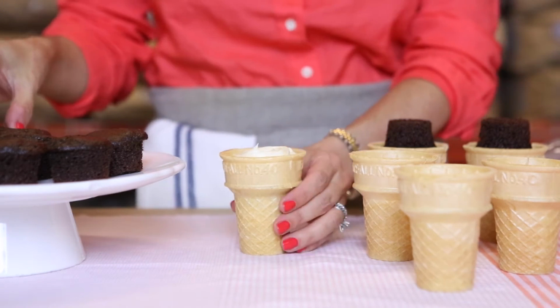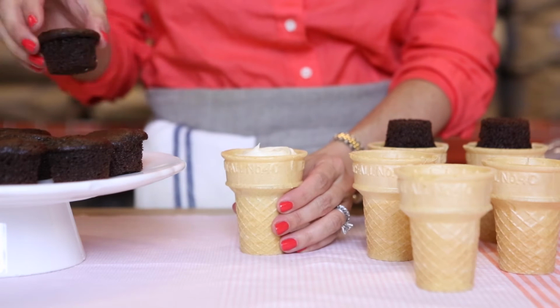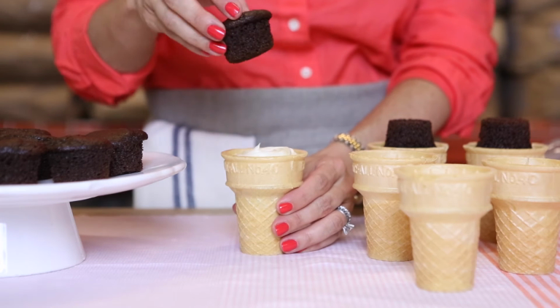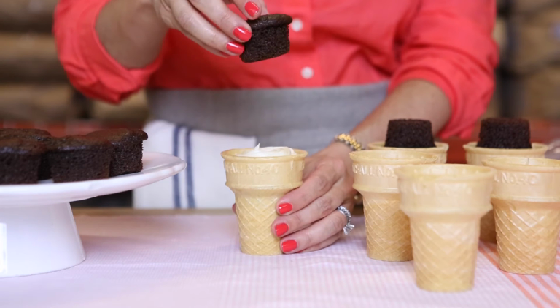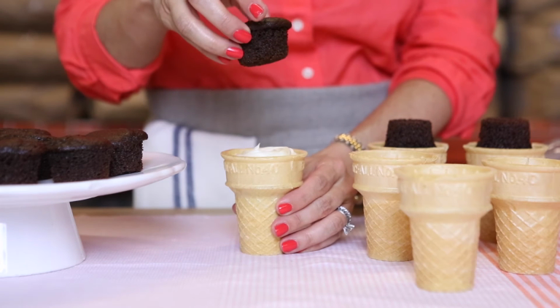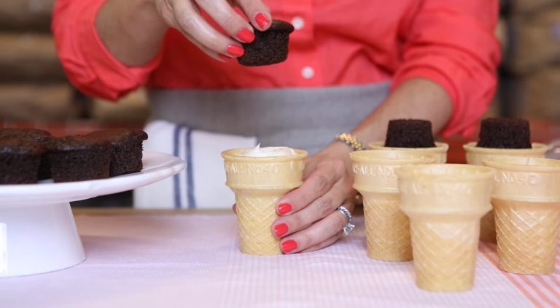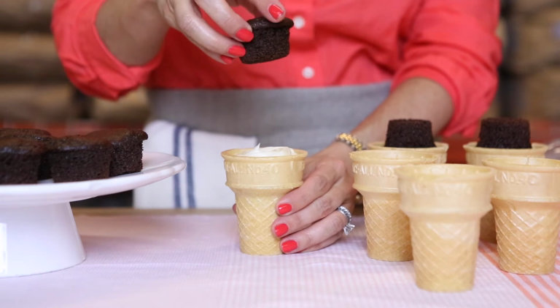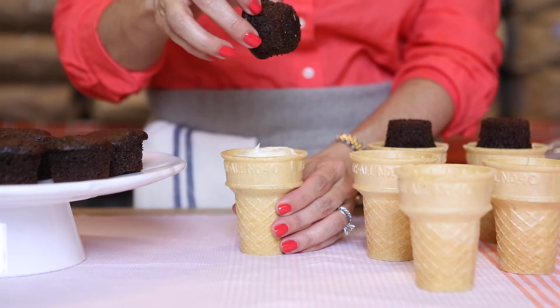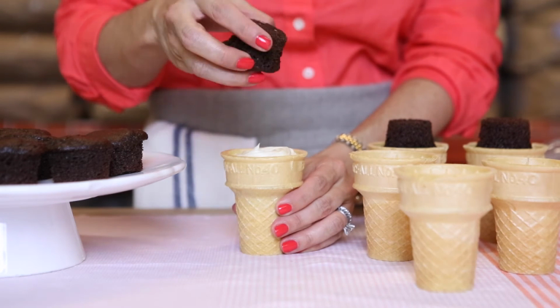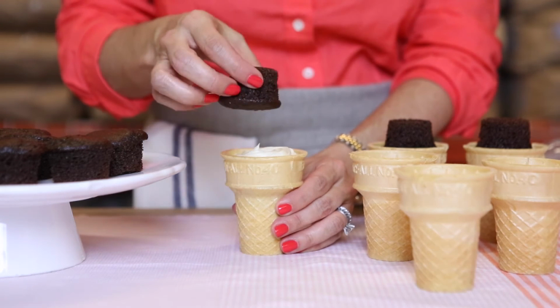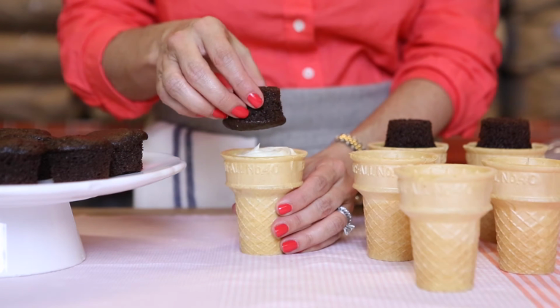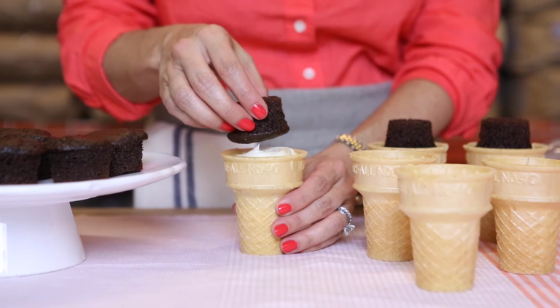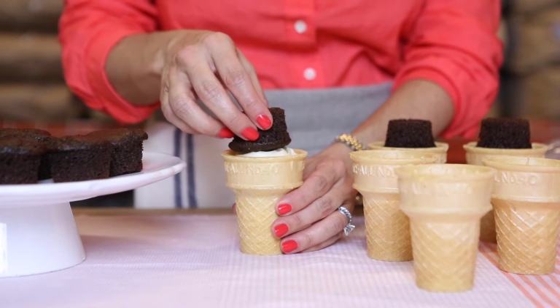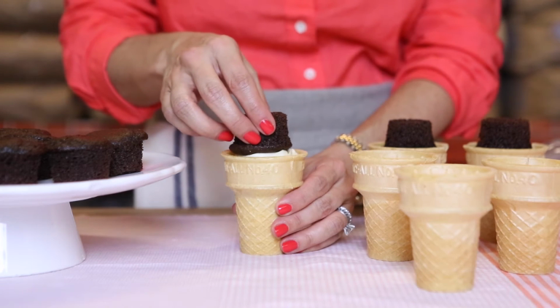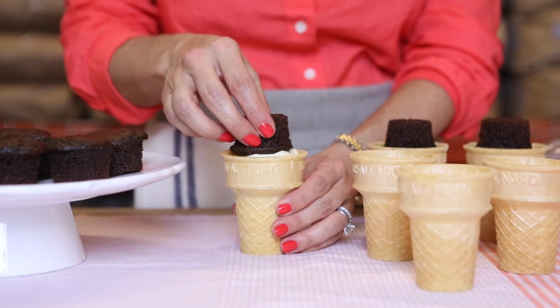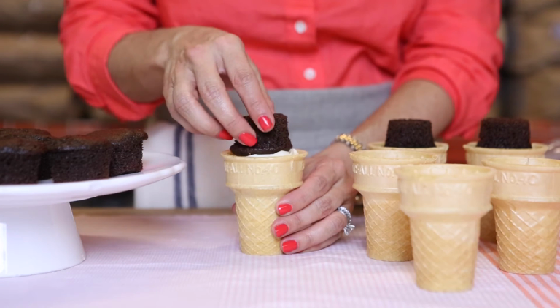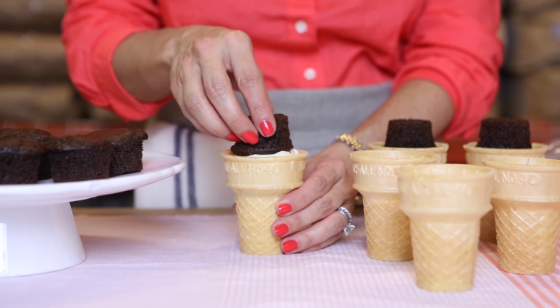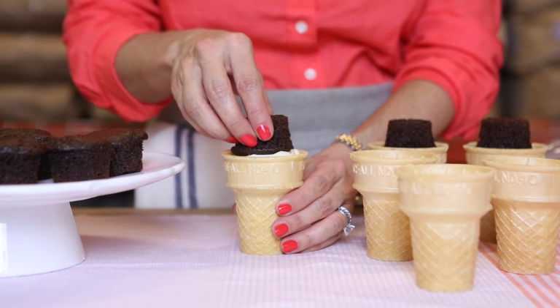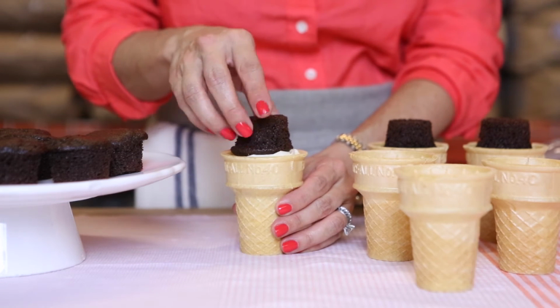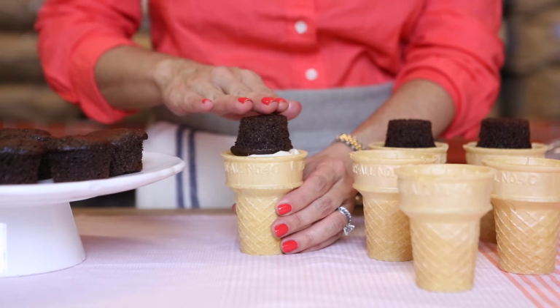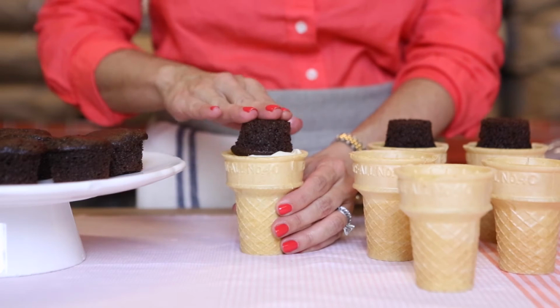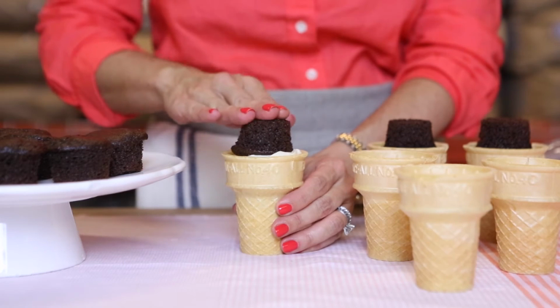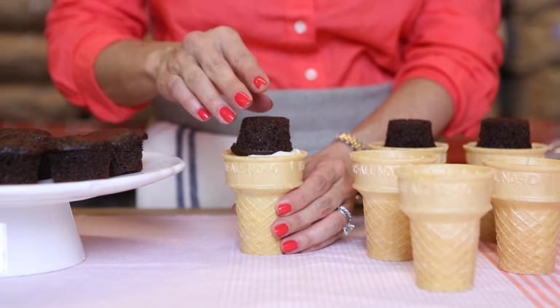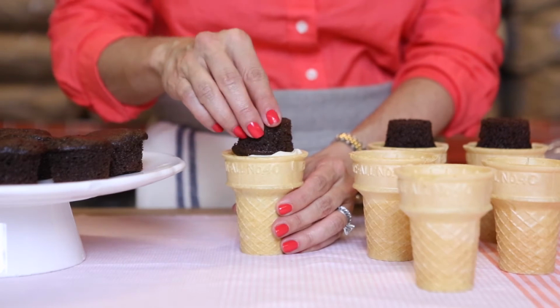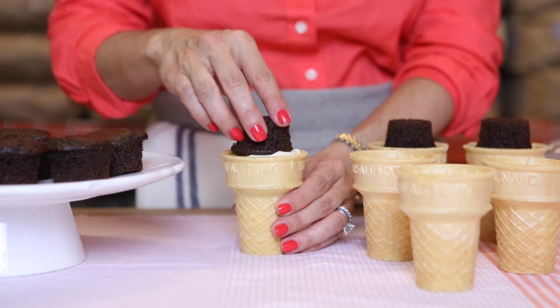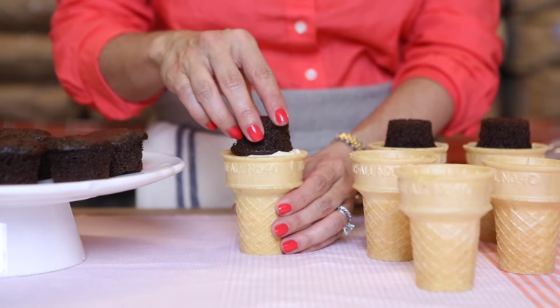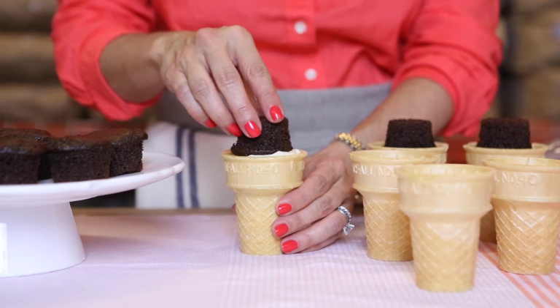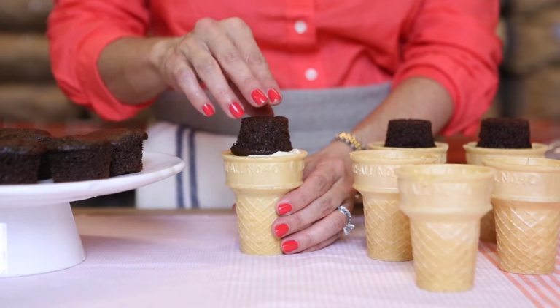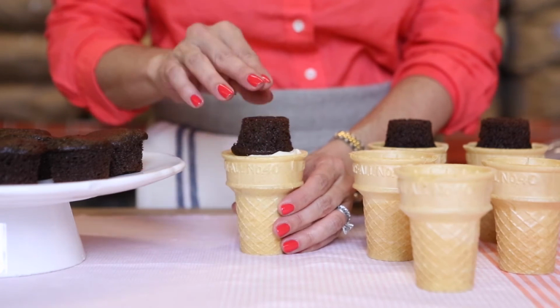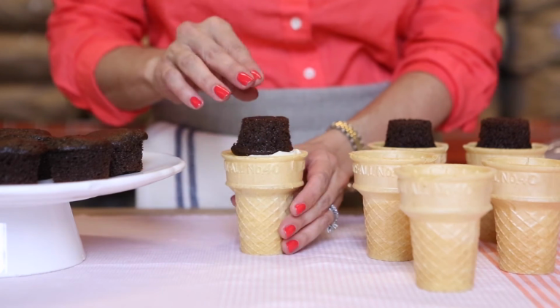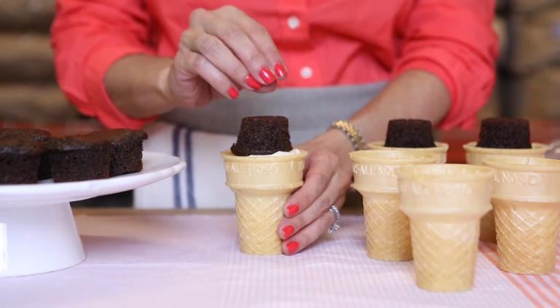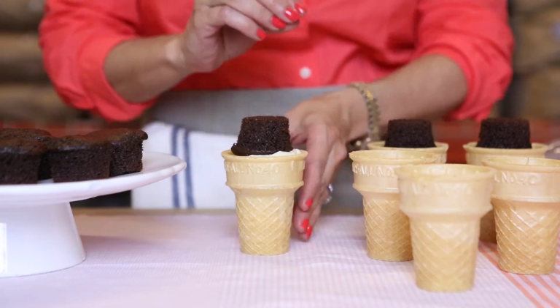Finally, place your second mini sized cupcake upside down on top of the frosting, gently pressing in place for our final frosting decorations.